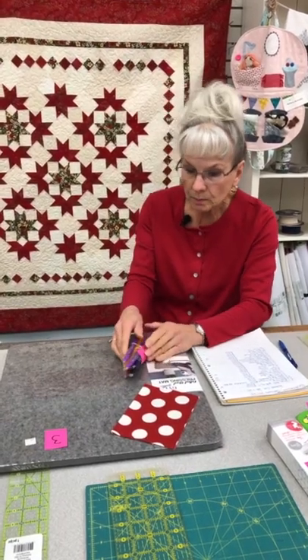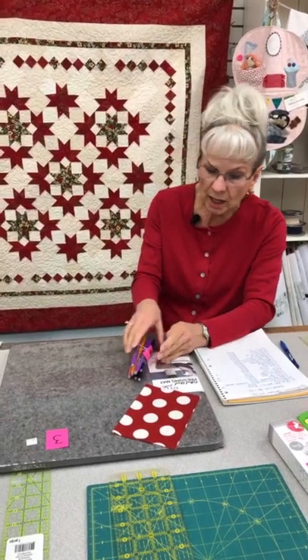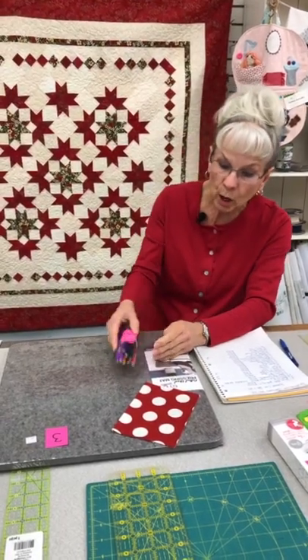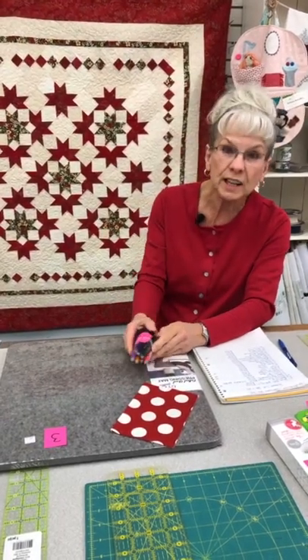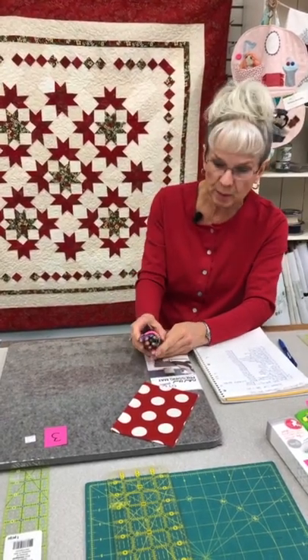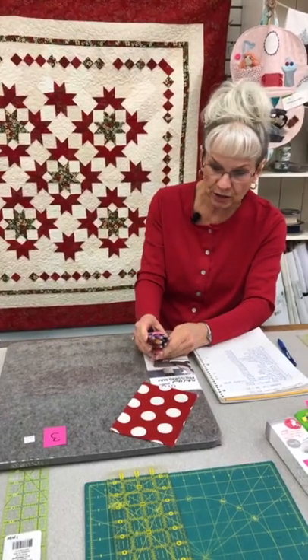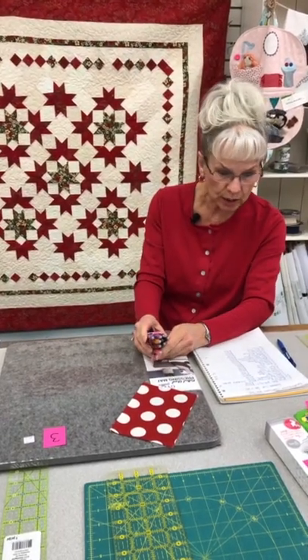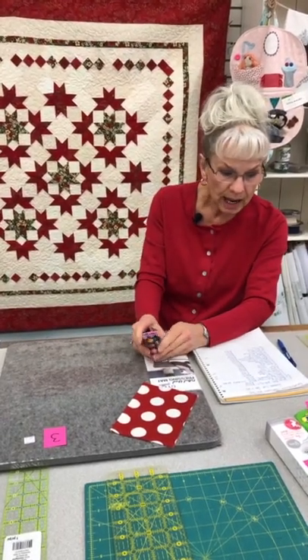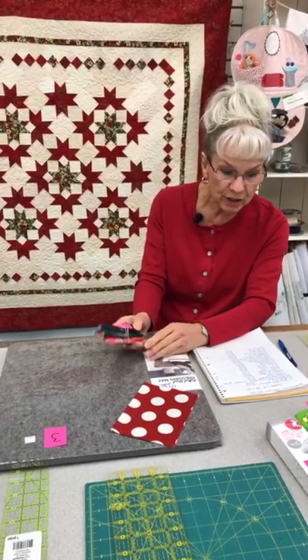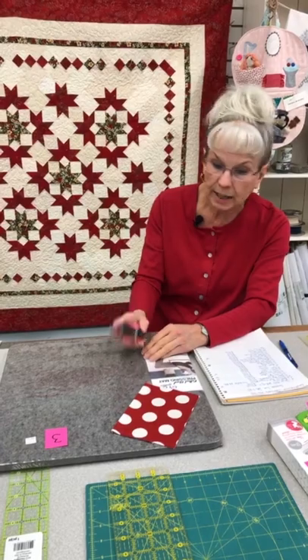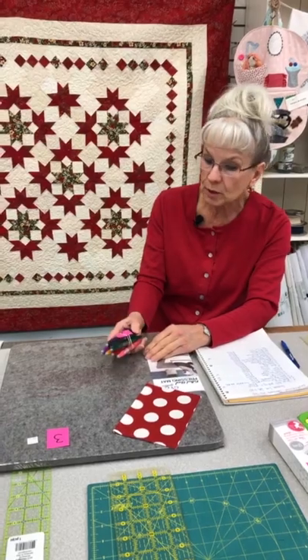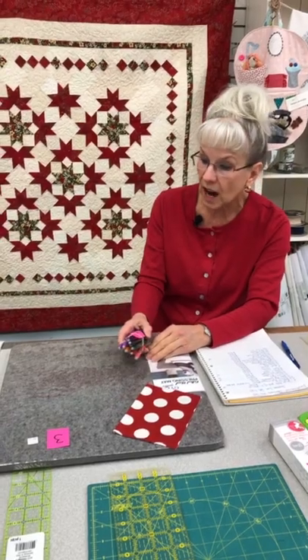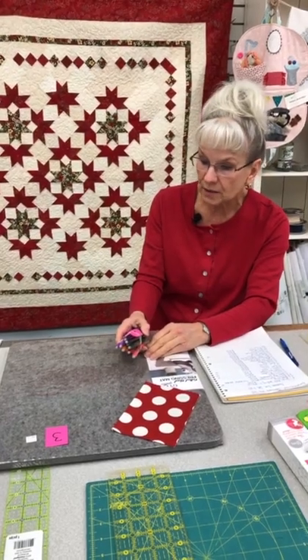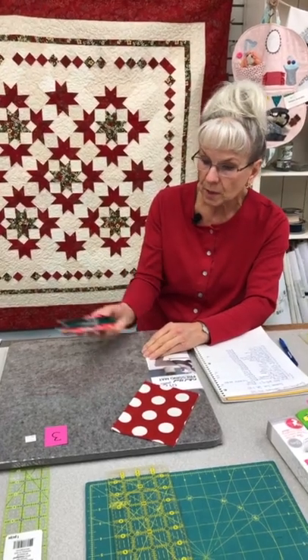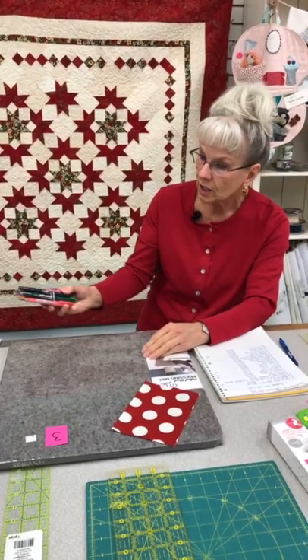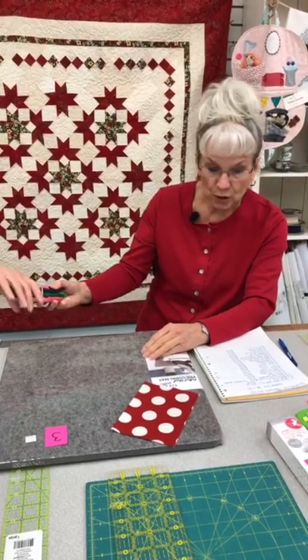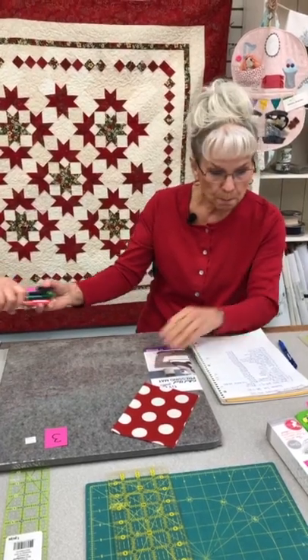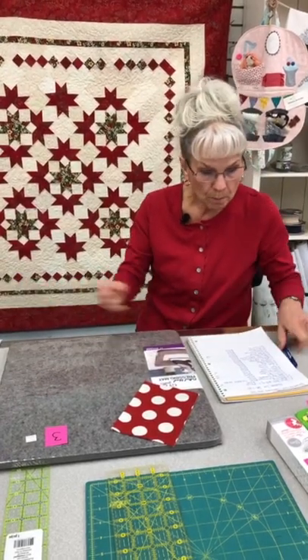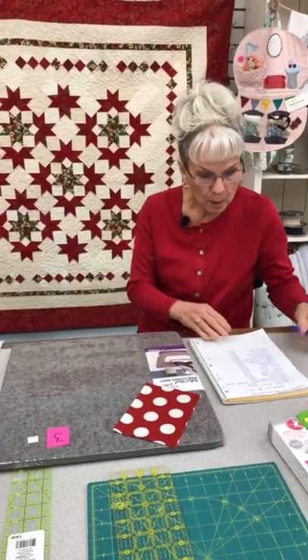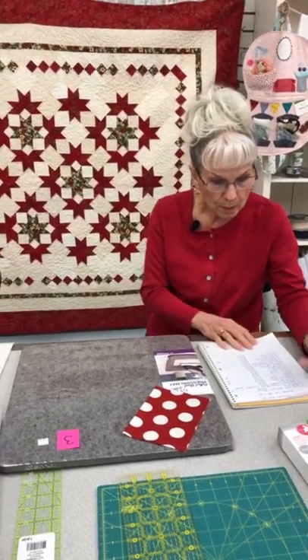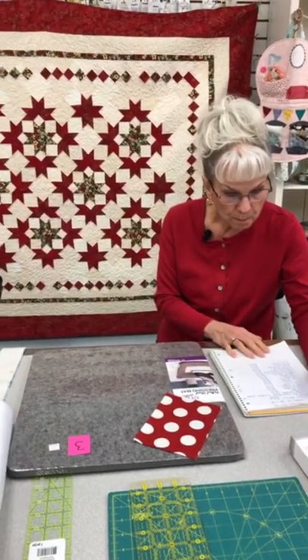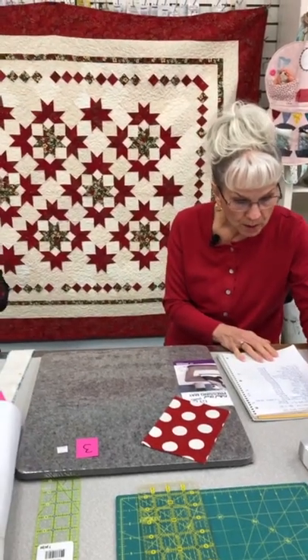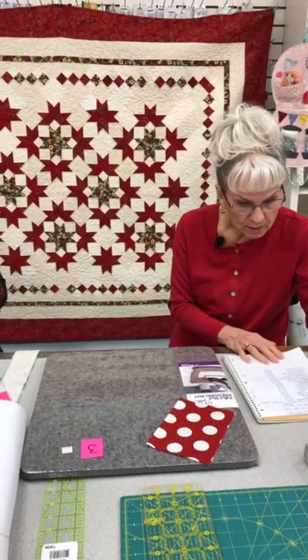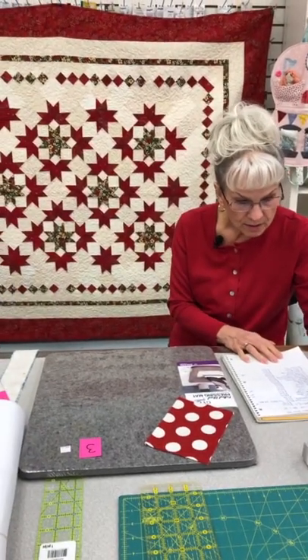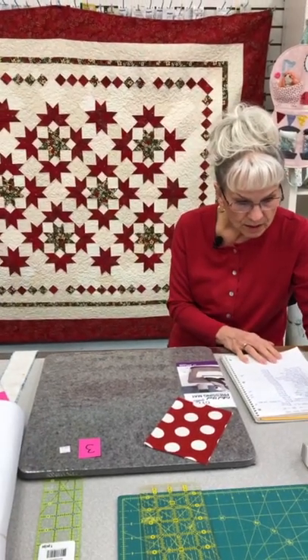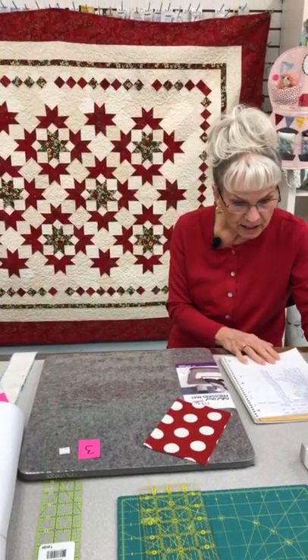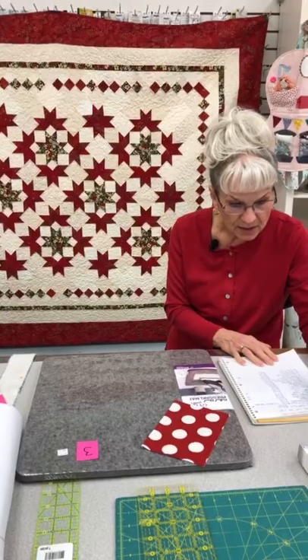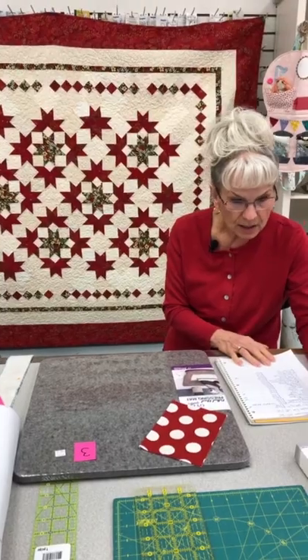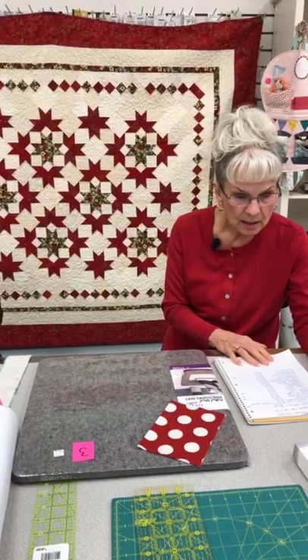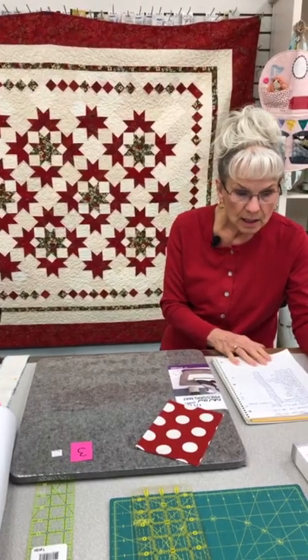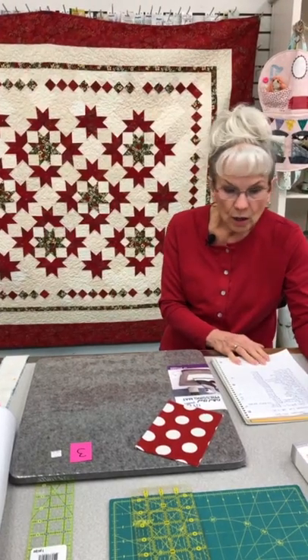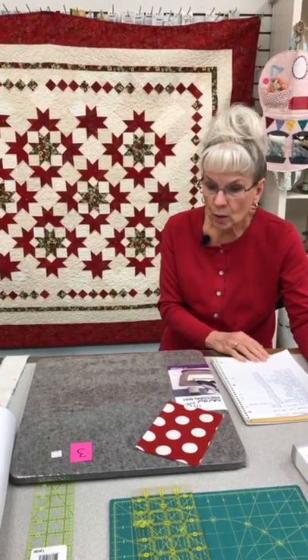Friction pens are item number five — one of the best items invented for quilting, in my opinion. We always carry them here at the store.